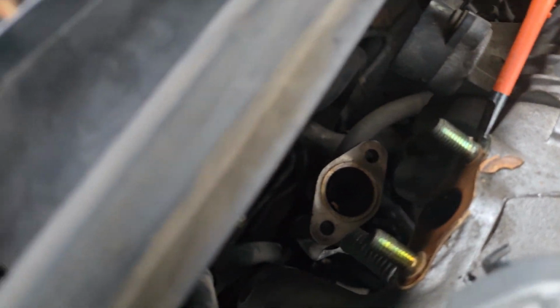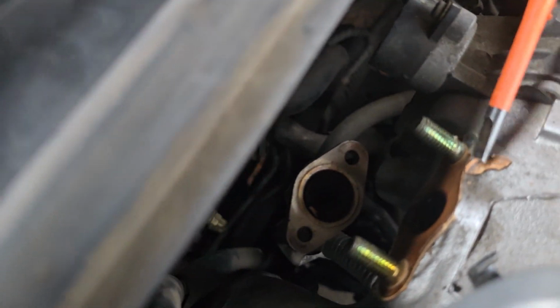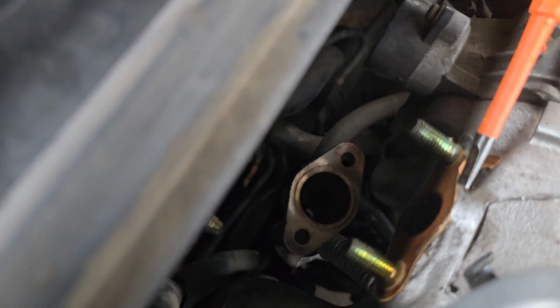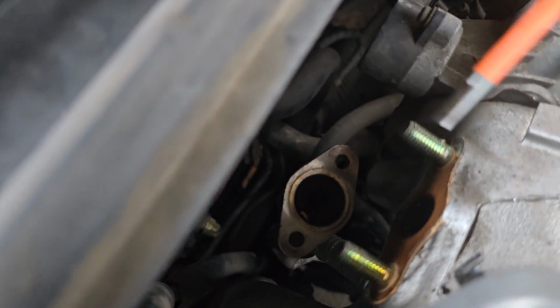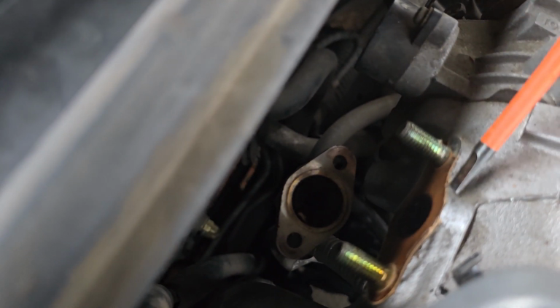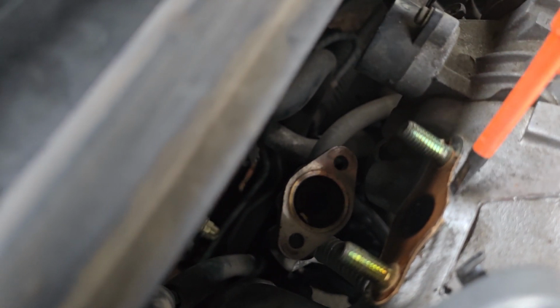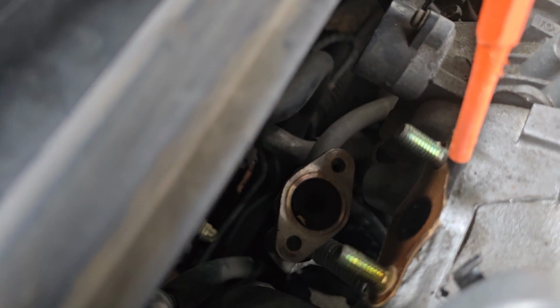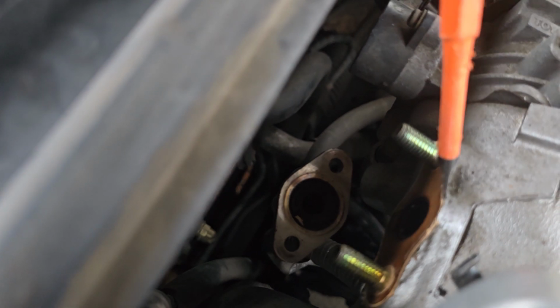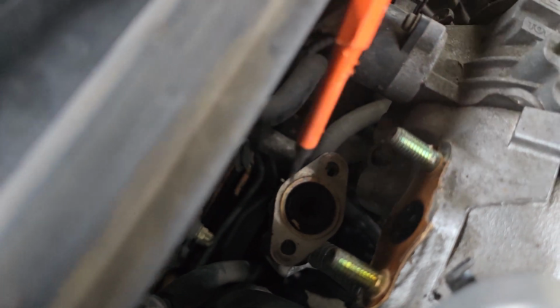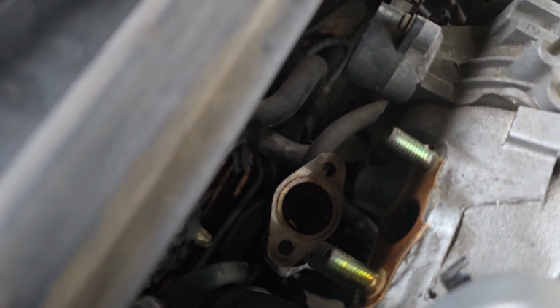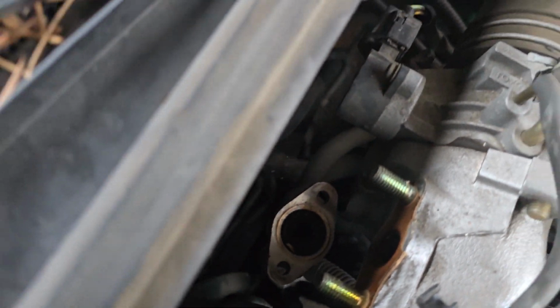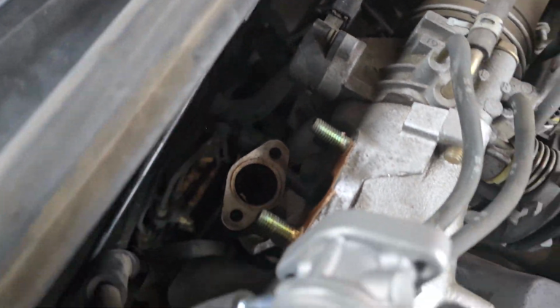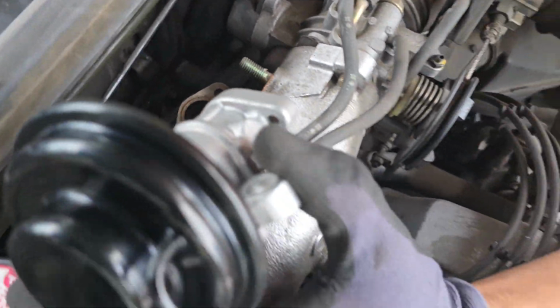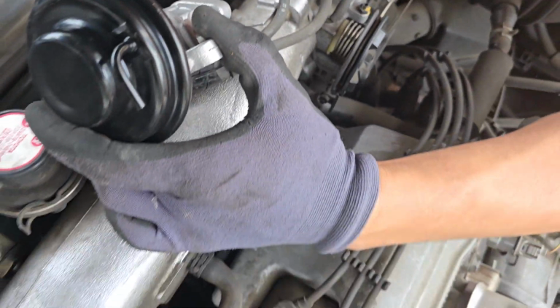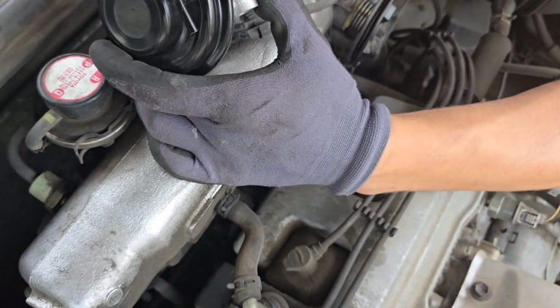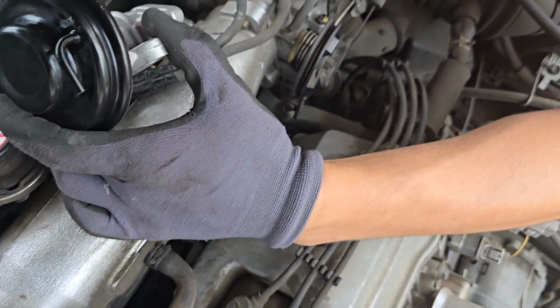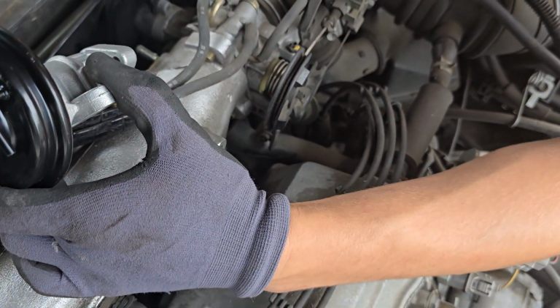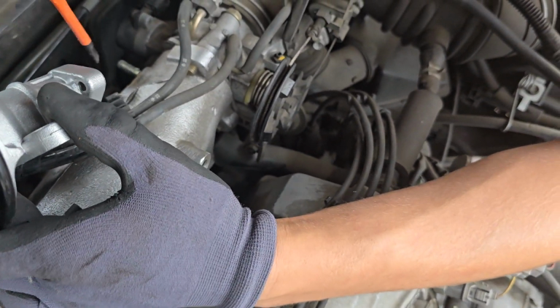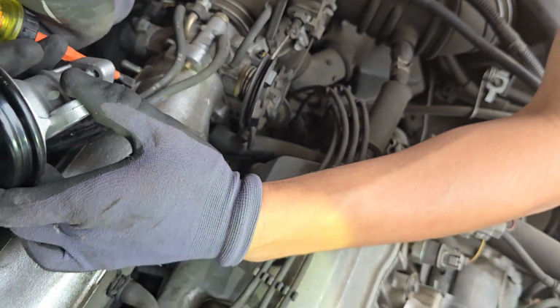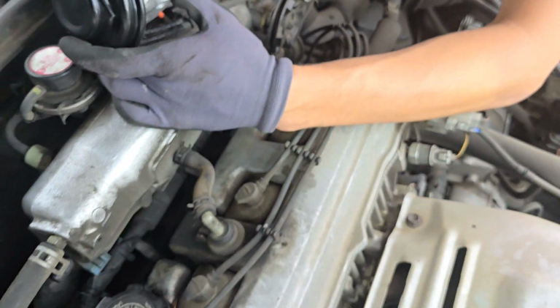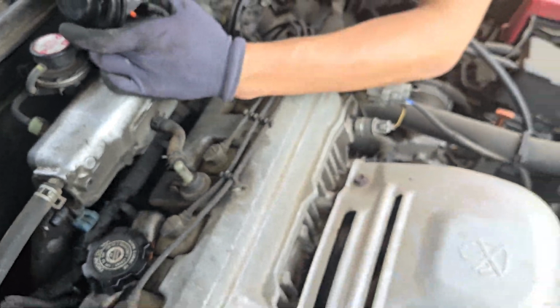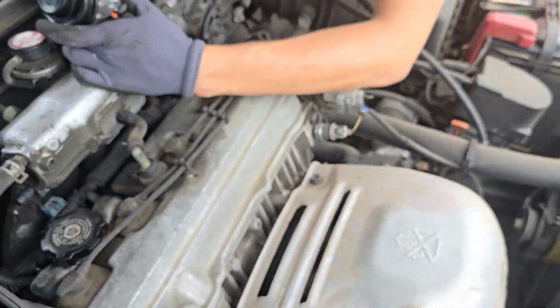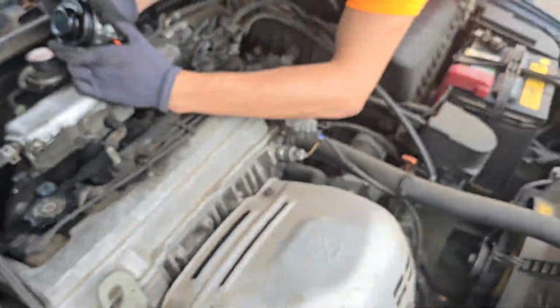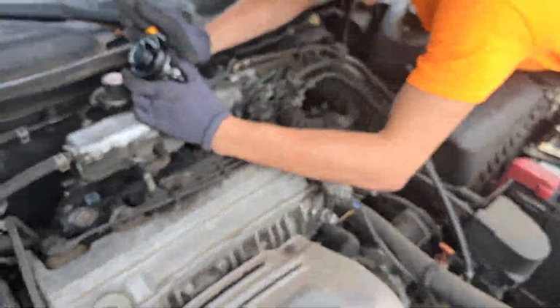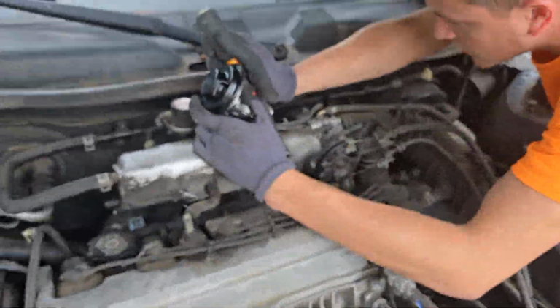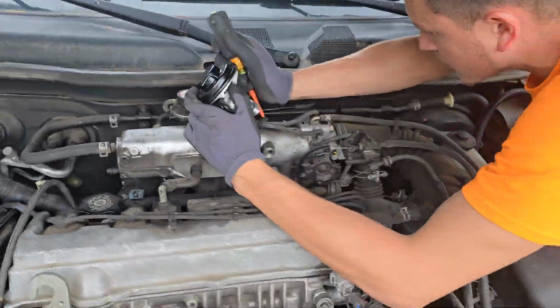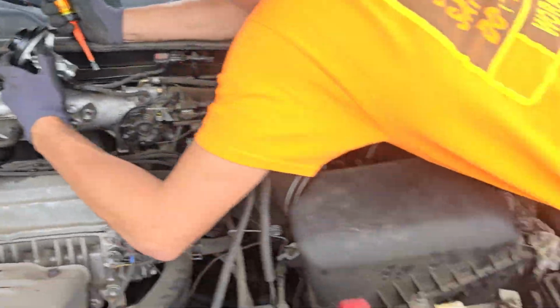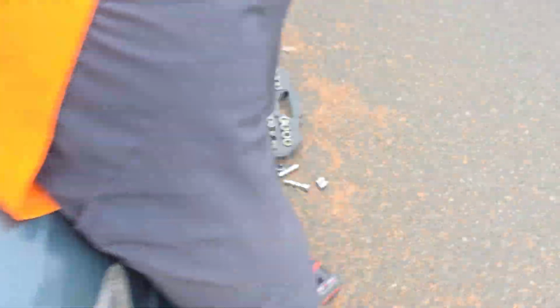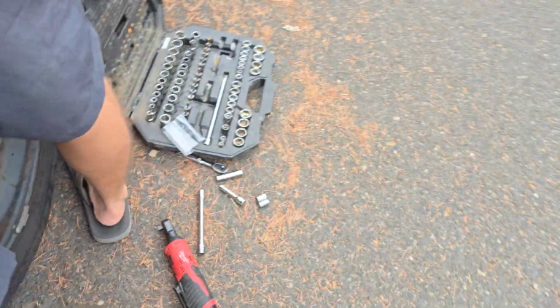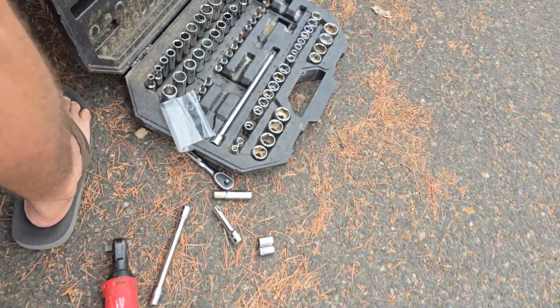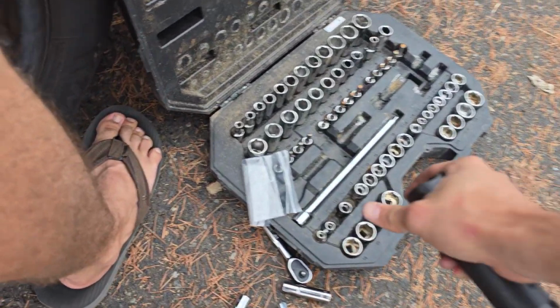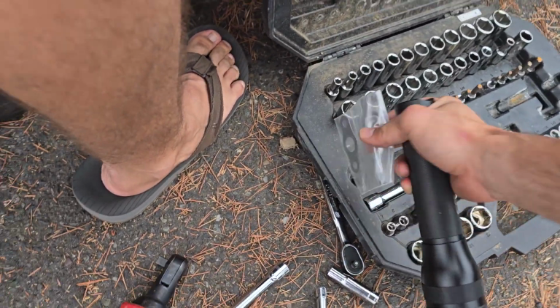Is that all messed up? Kinda. Is it all stuck in there? Kinda. Do we need to add a new one? We'll have a new one. There's a new one right here.